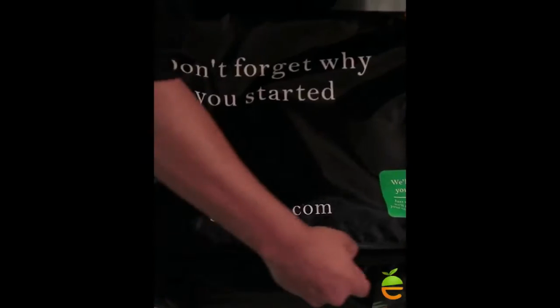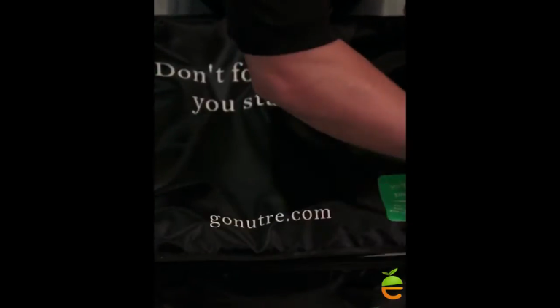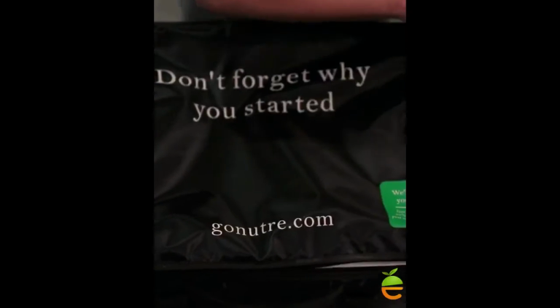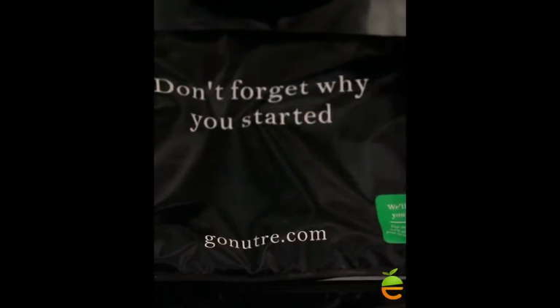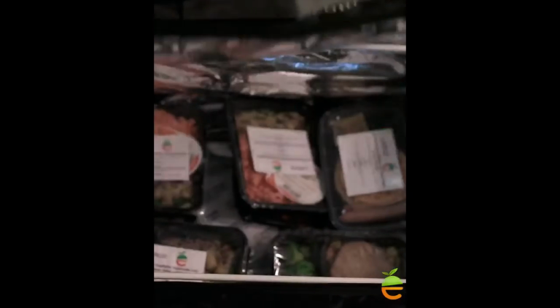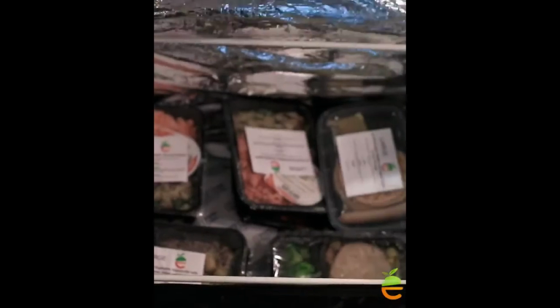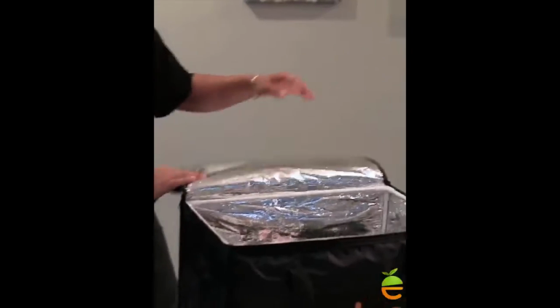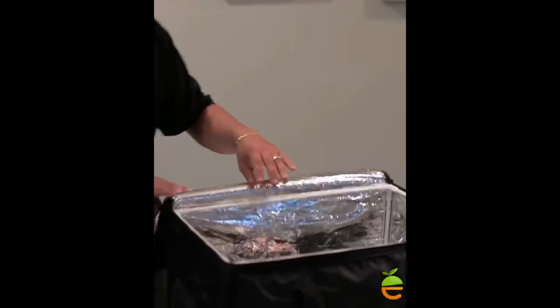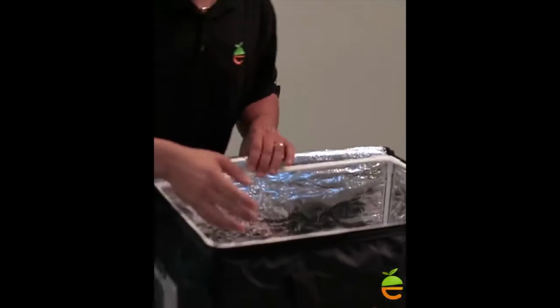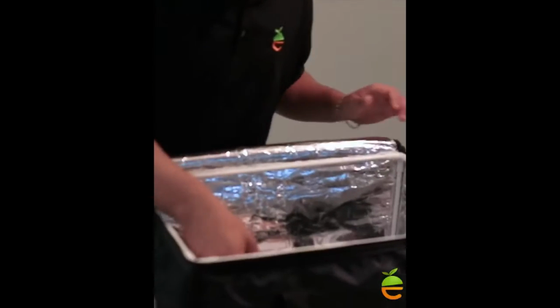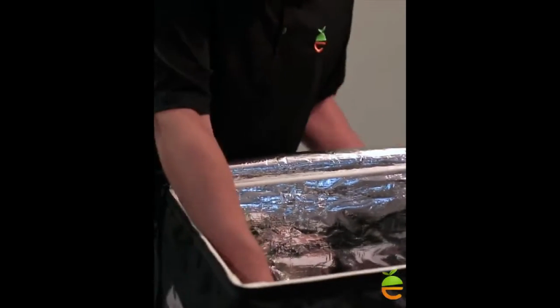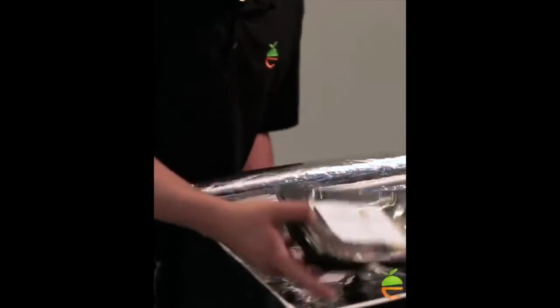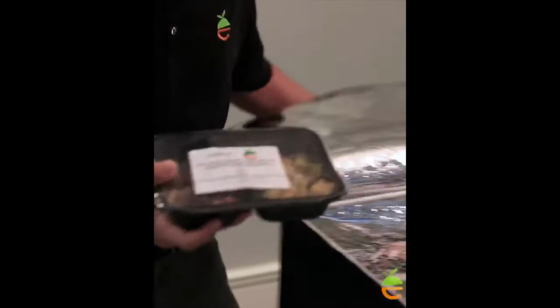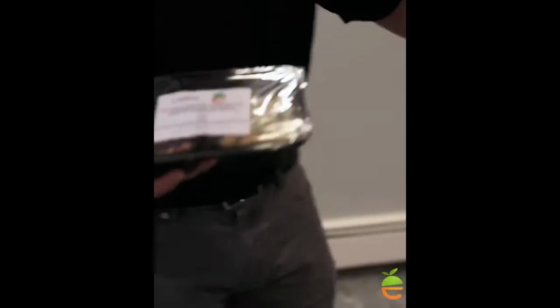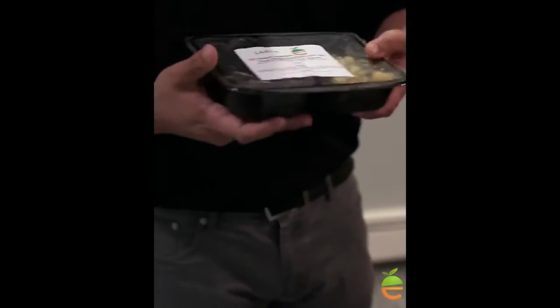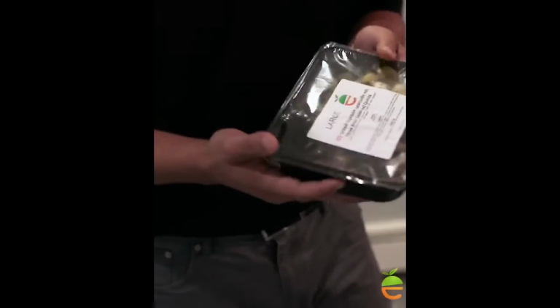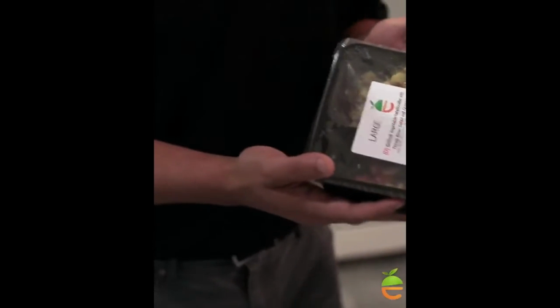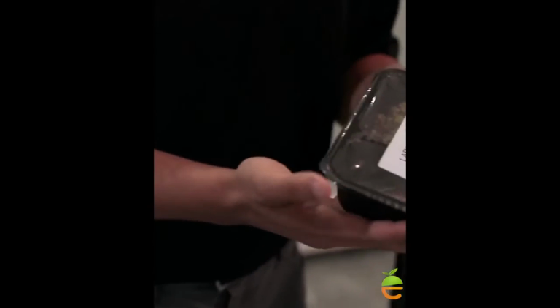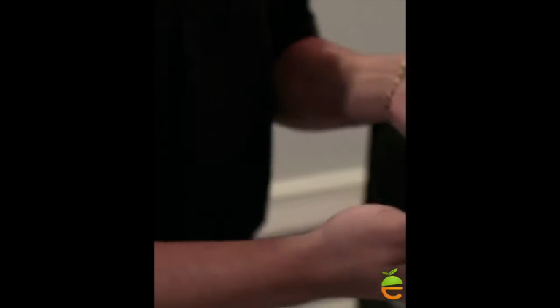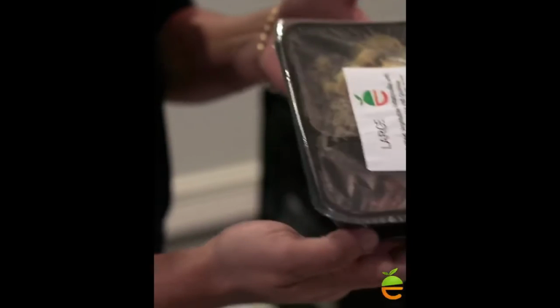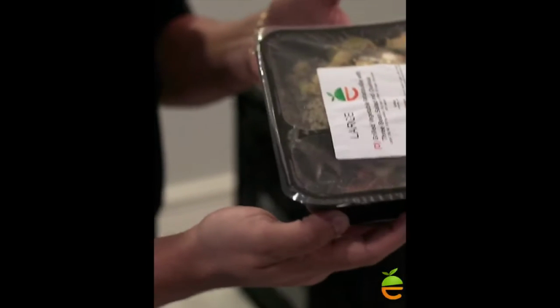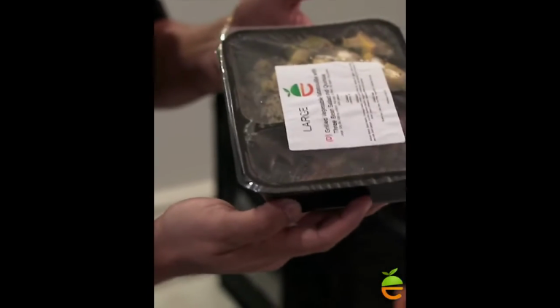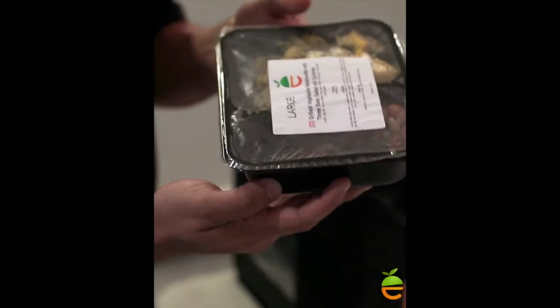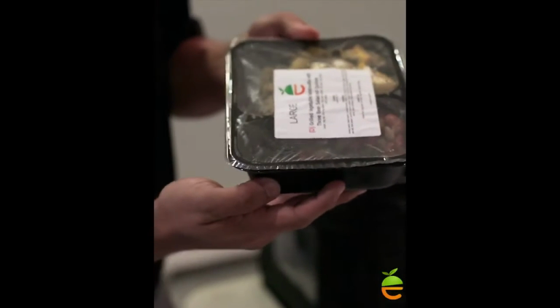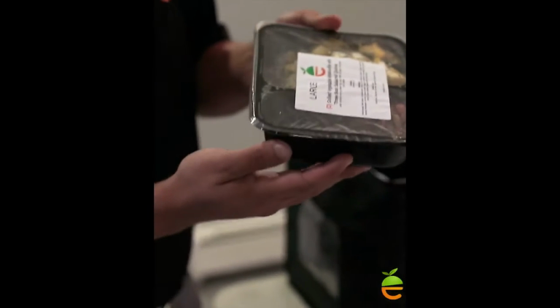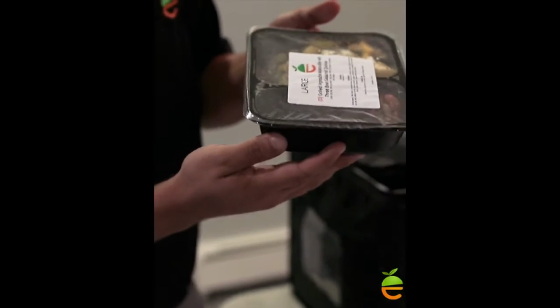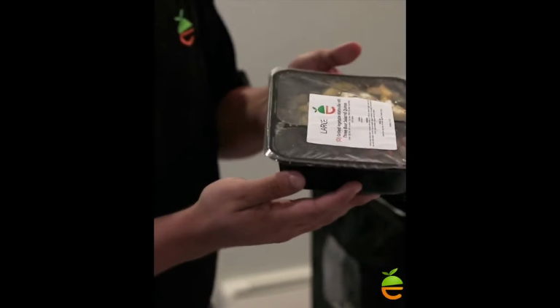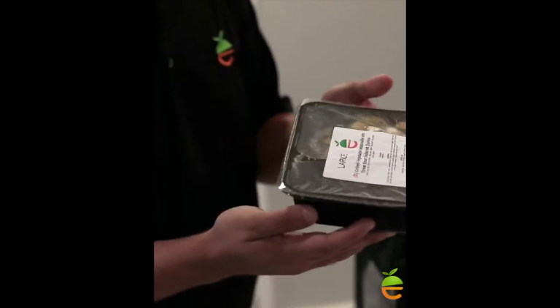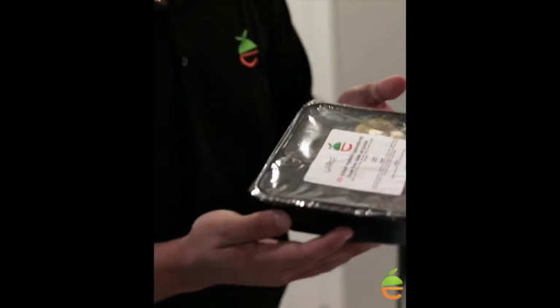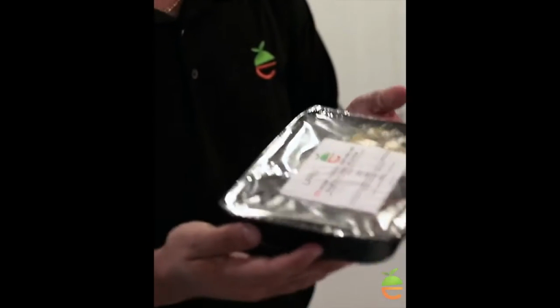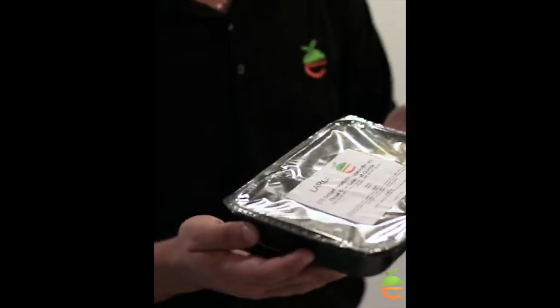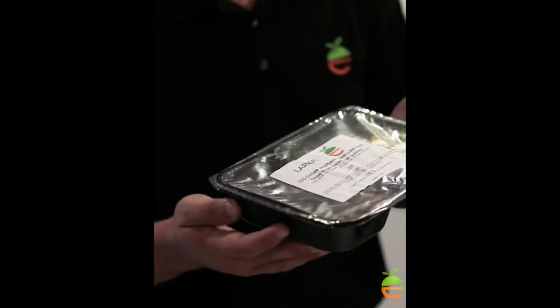But the real reason for this video is the new containers. If you noticed last week, you had a different looking container in your bag. We have these new BPA-free vacuum-sealed containers that are oven friendly. You can microwave them as well.